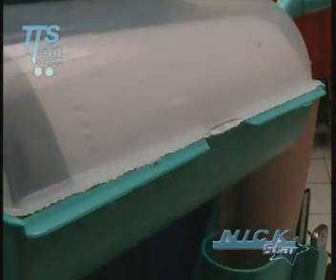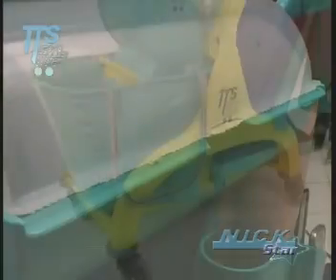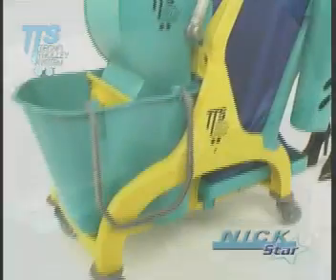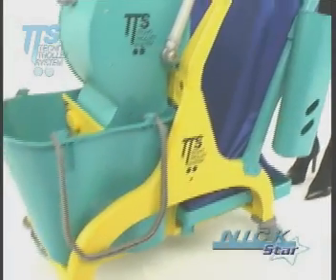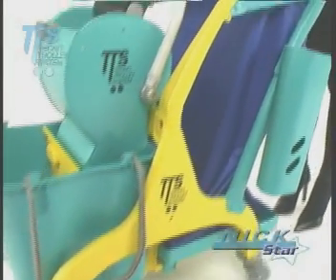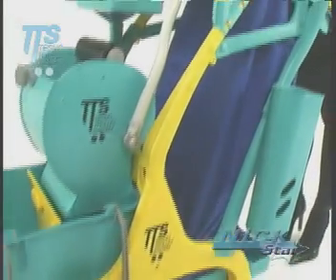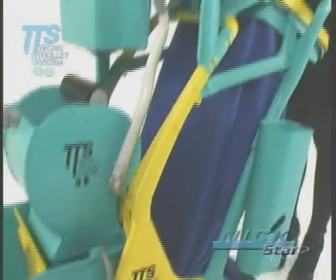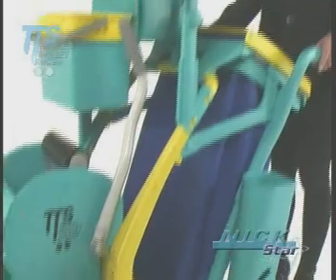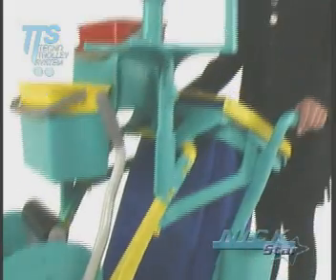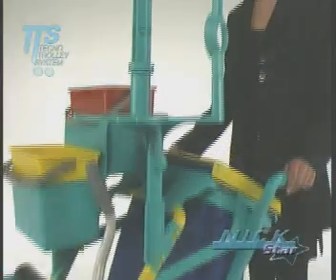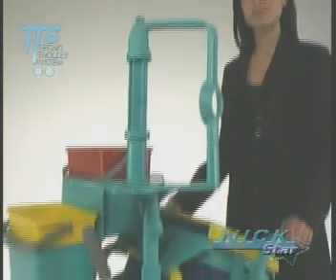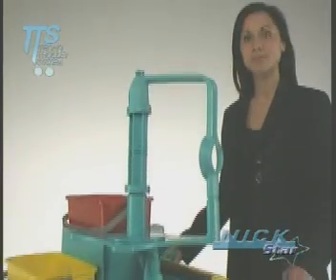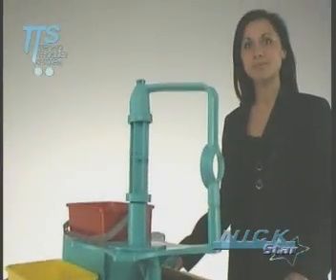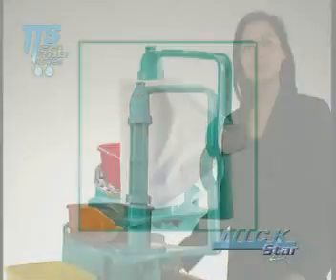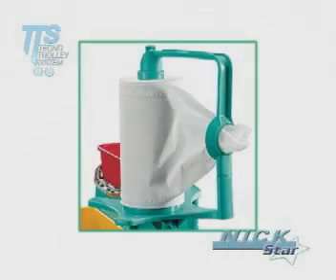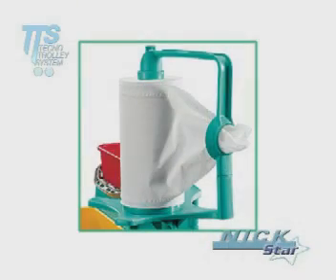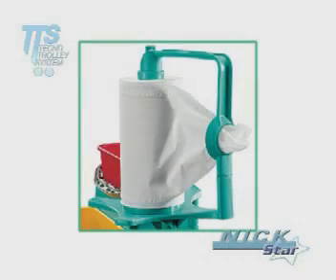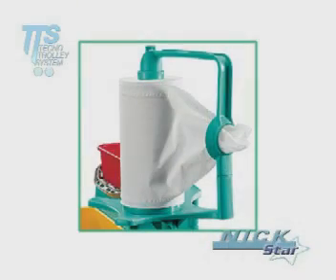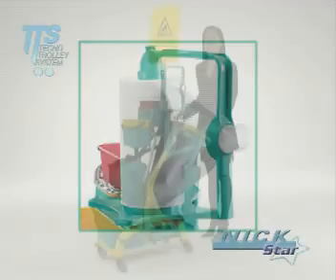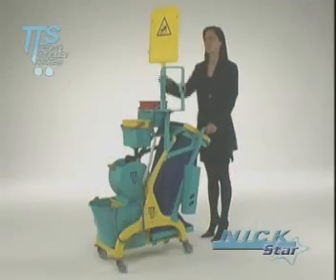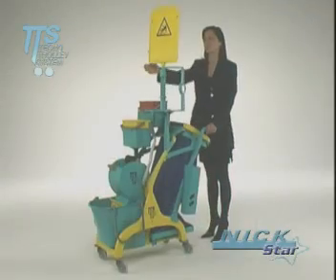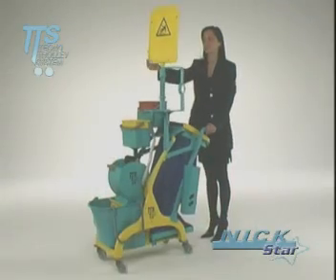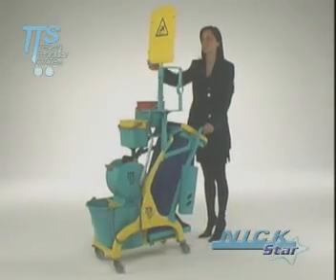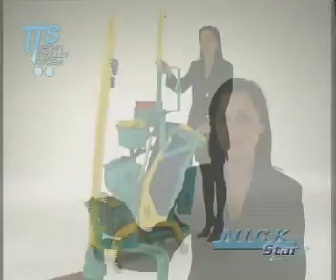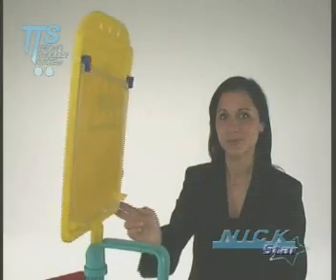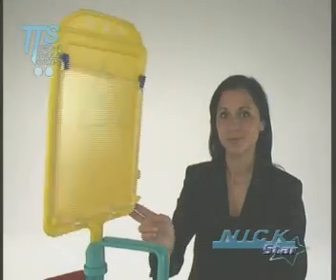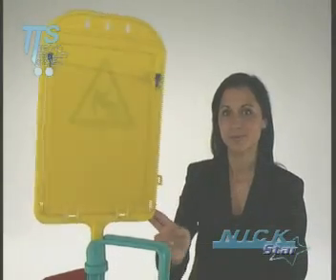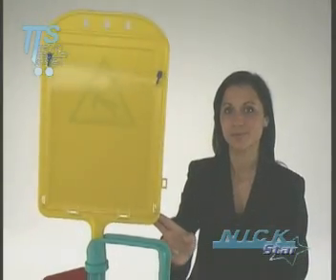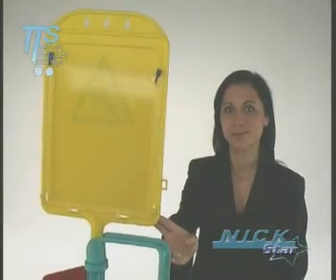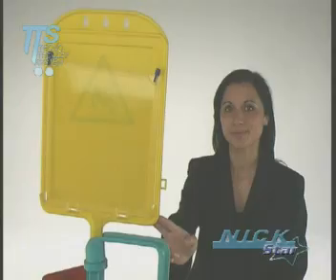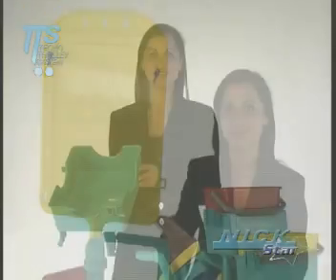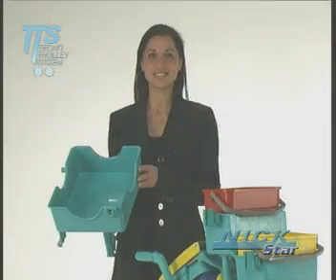Even the widest rolls of paper can be used on the Nick Star washing trolley thanks to the vertical roll holder equipped with saw teeth, which can also hold a task notebook that helps the operator keep track of all the work to be performed.